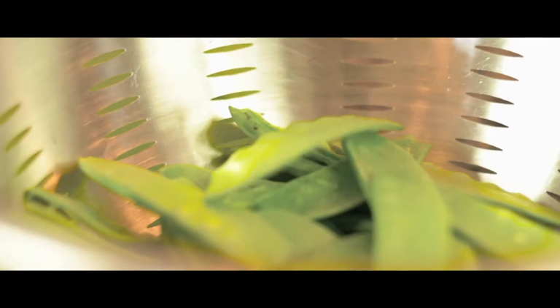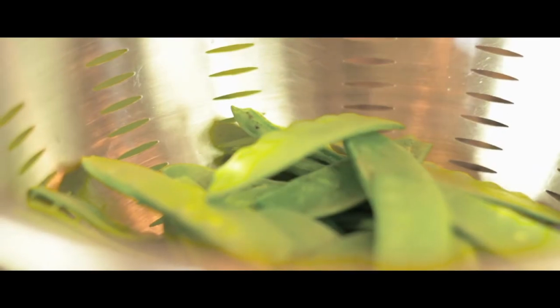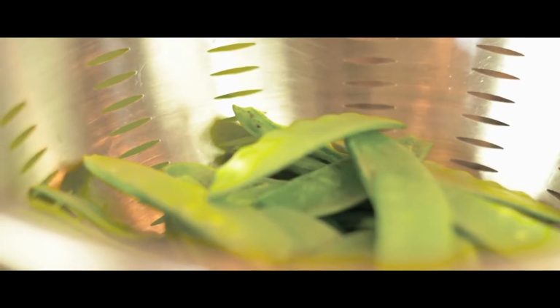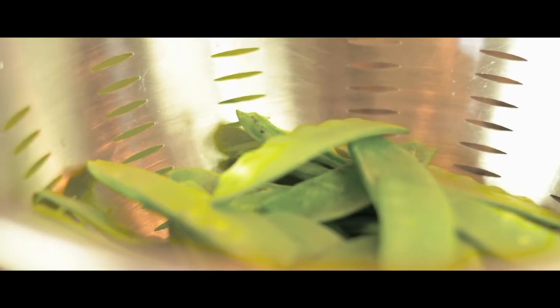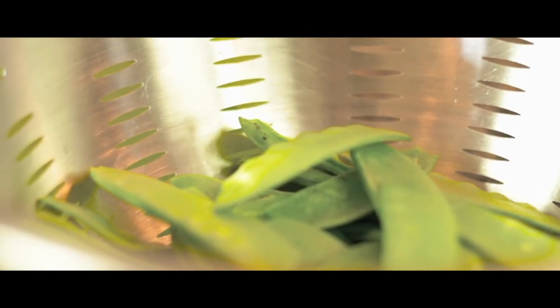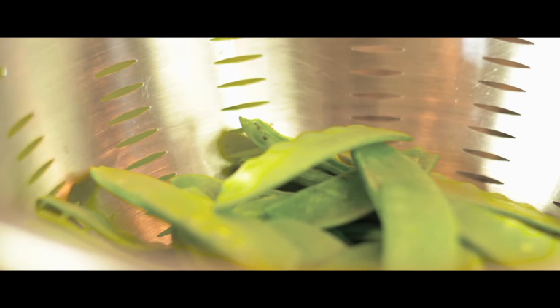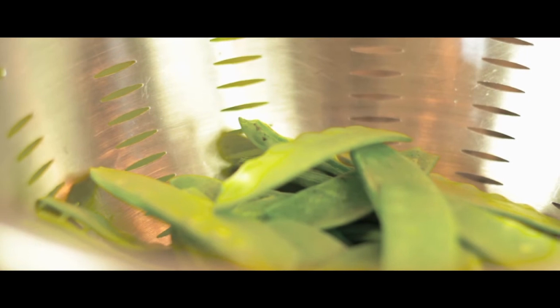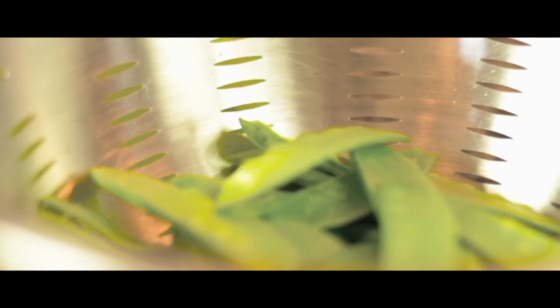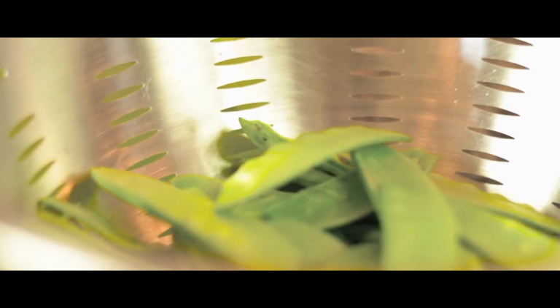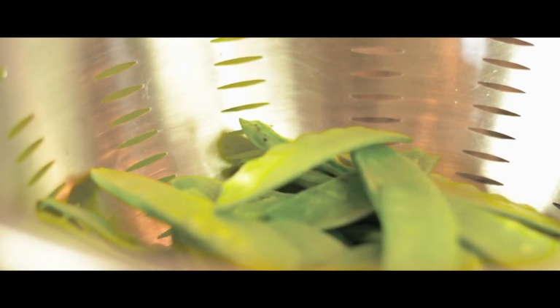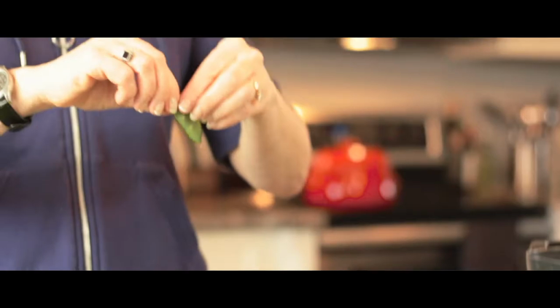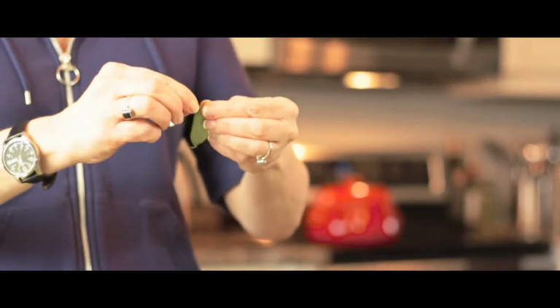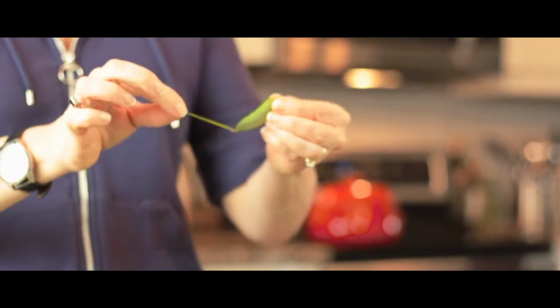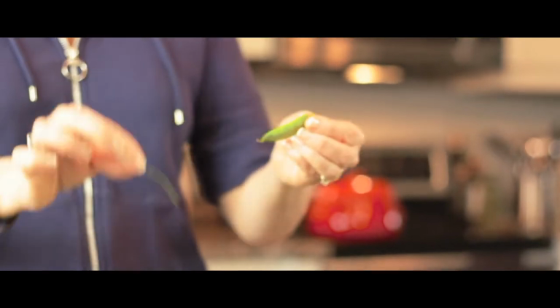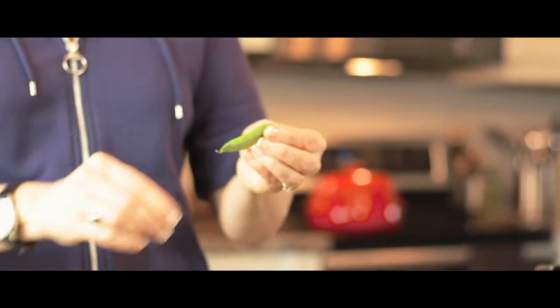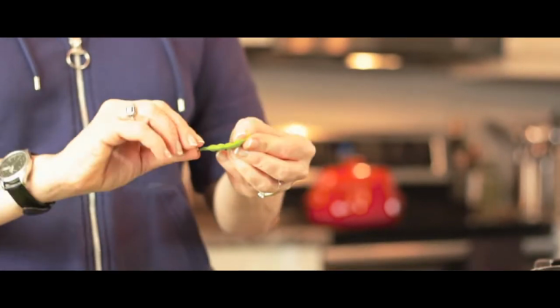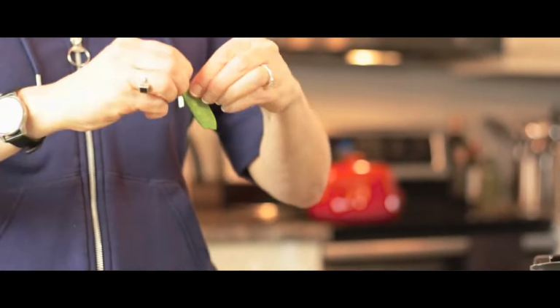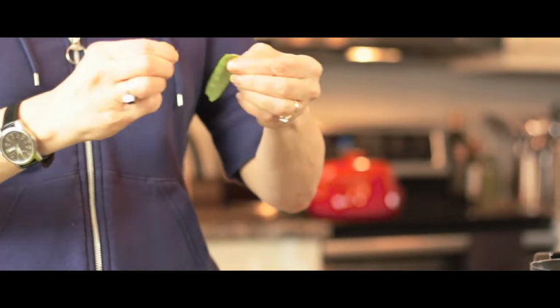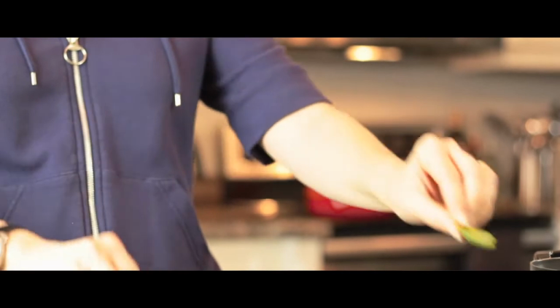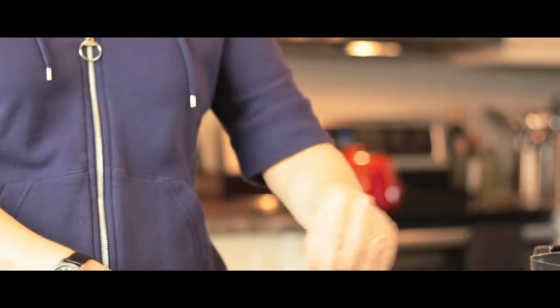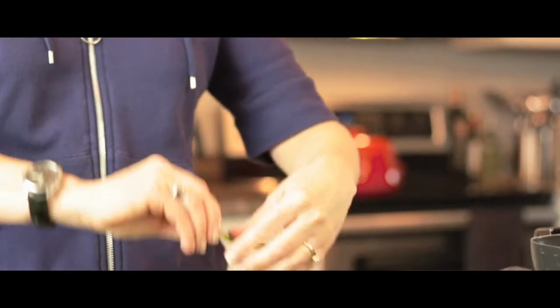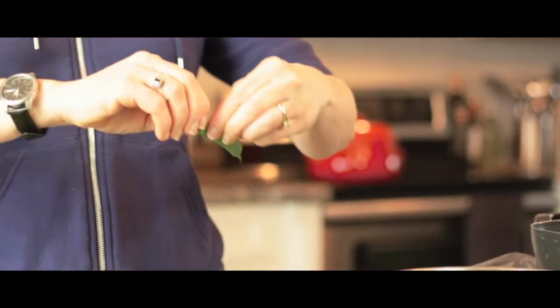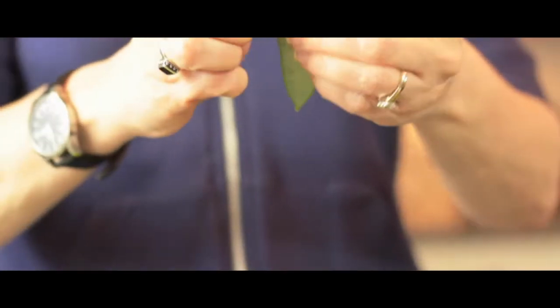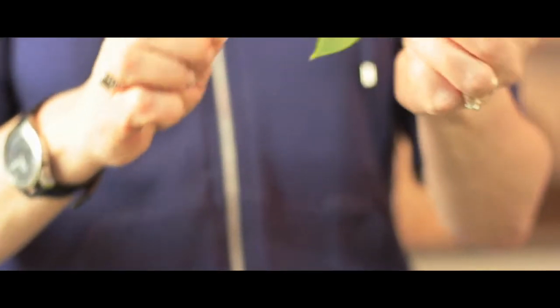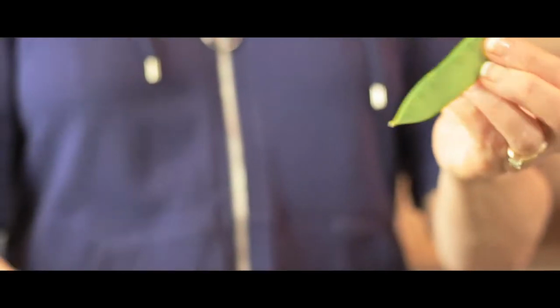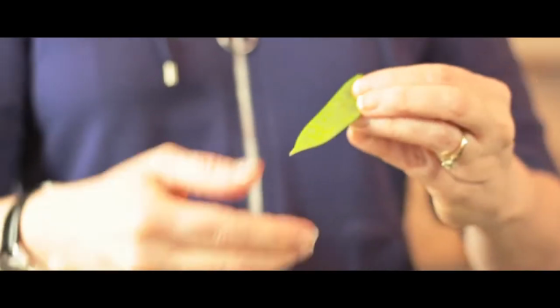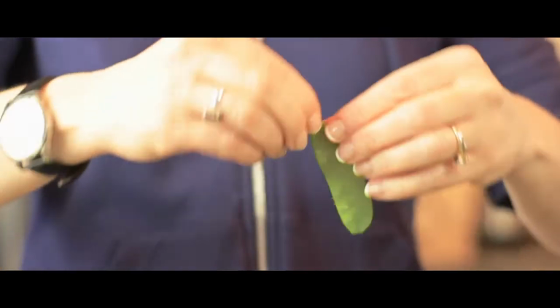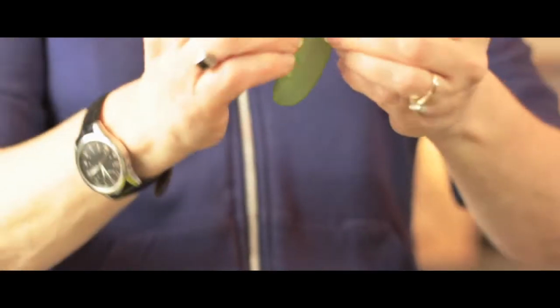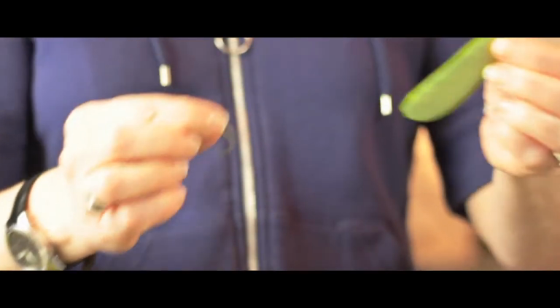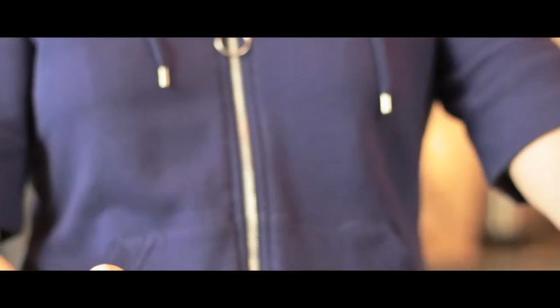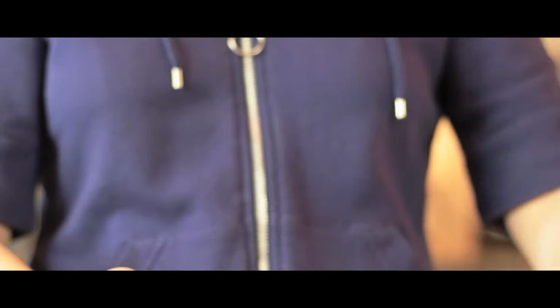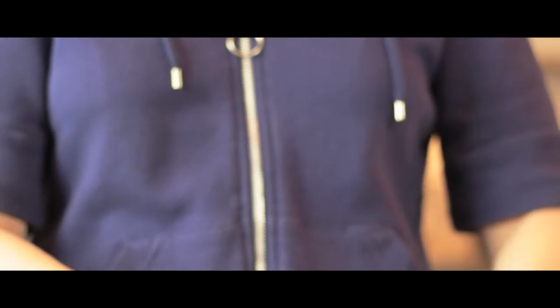If you don't want them using an electric frying pan and you just want them to prep some of the stuff, have them string the snow peas or snap peas. It's super easy to do and they don't need a knife. They just have to pinch off the end and pull that long string off the long flat side.